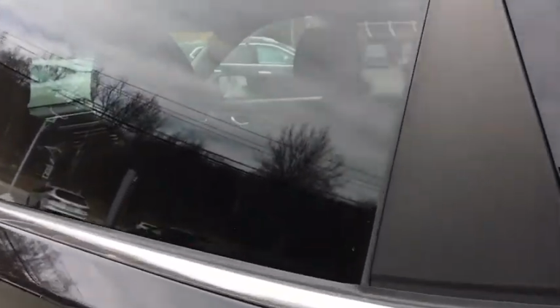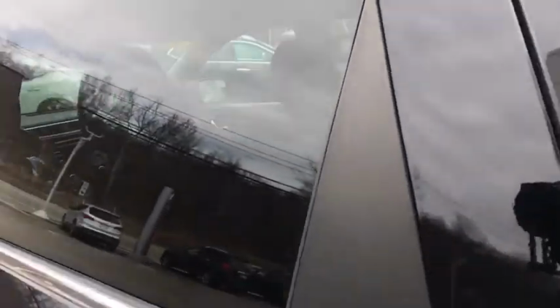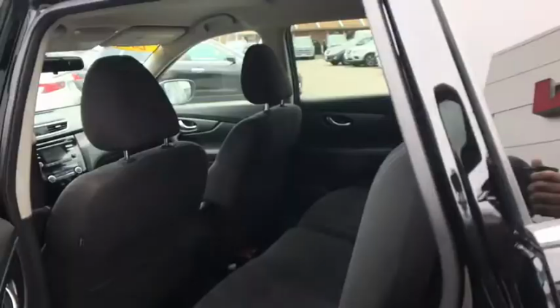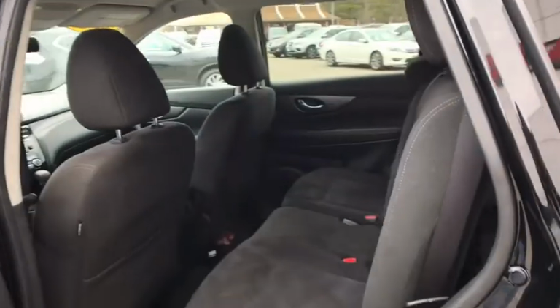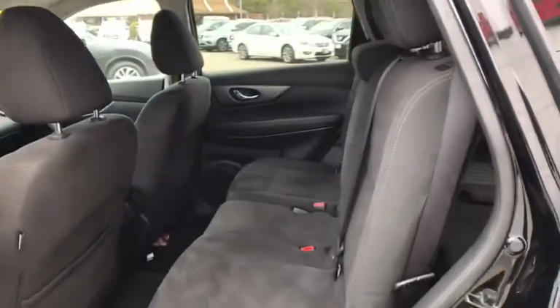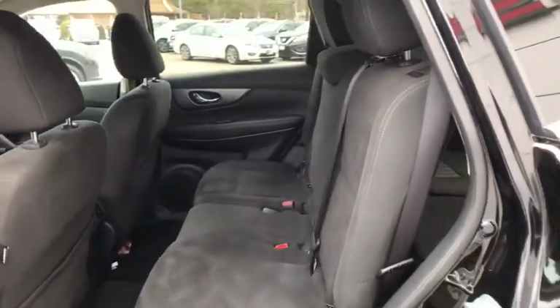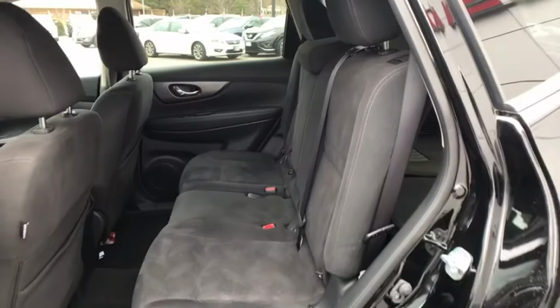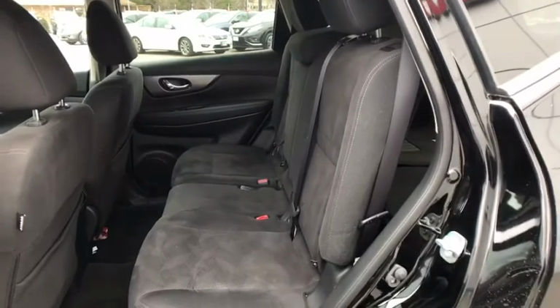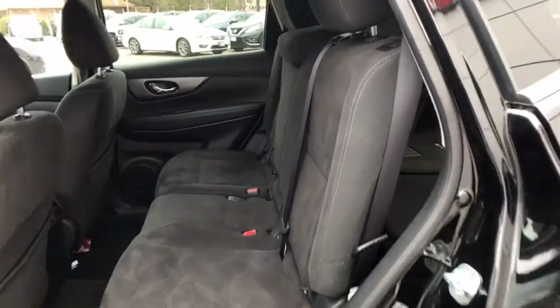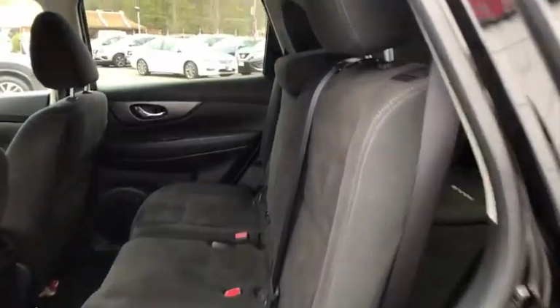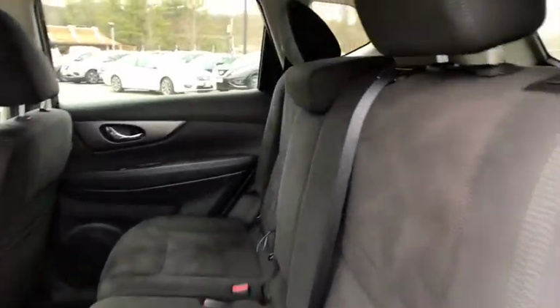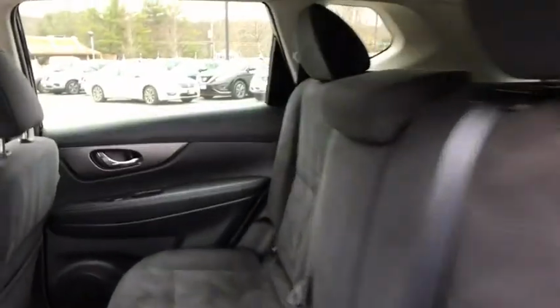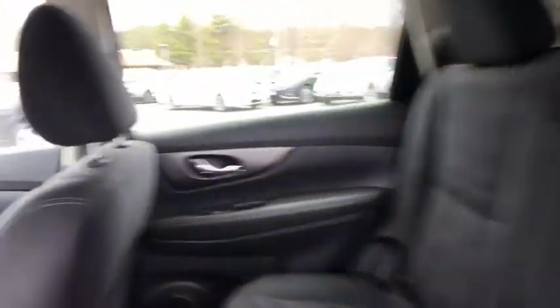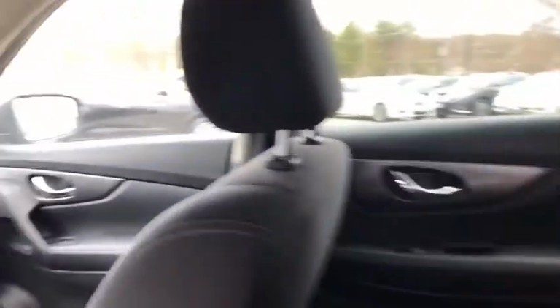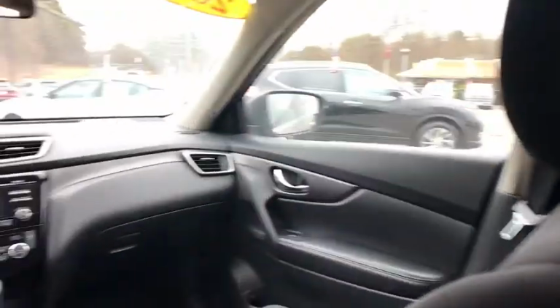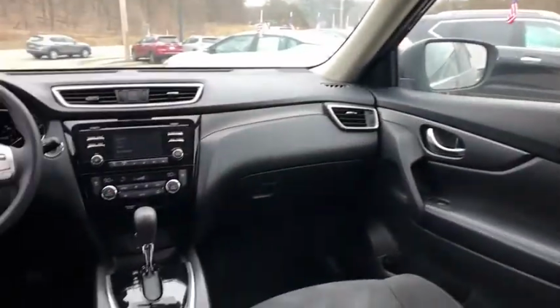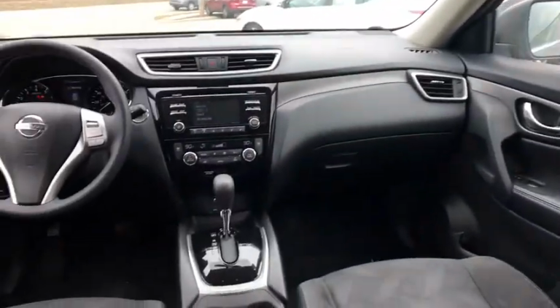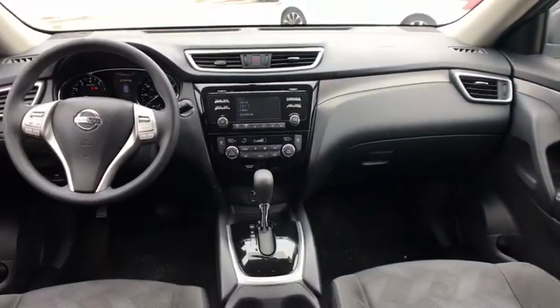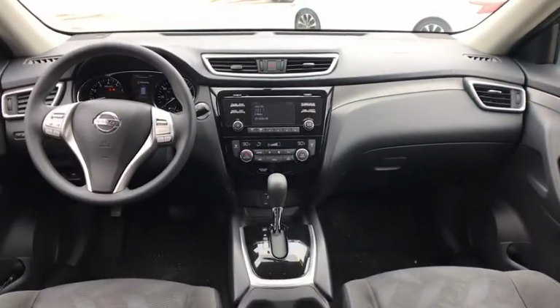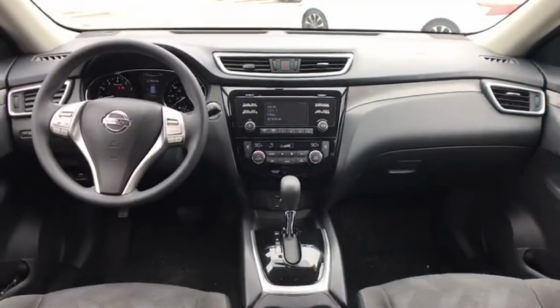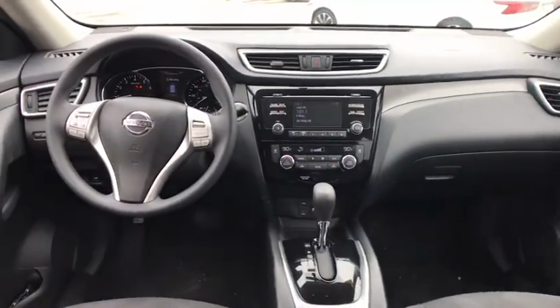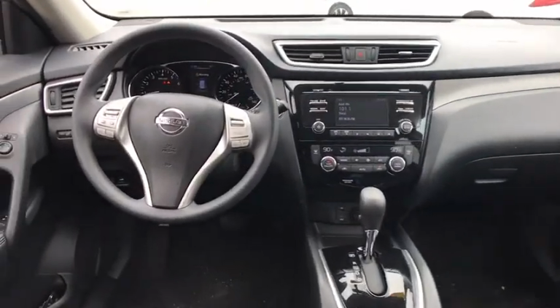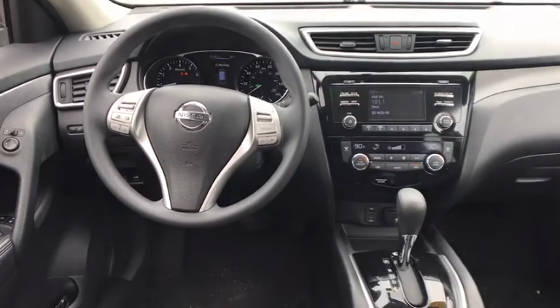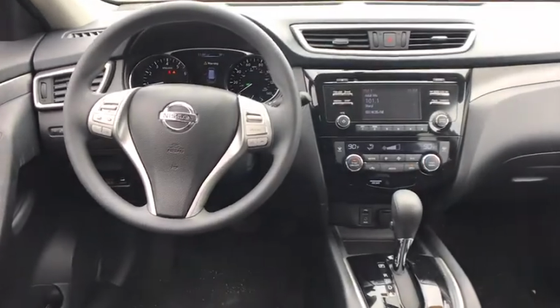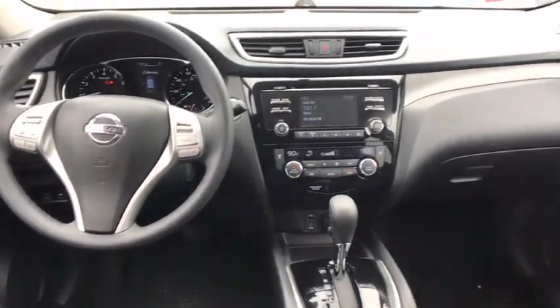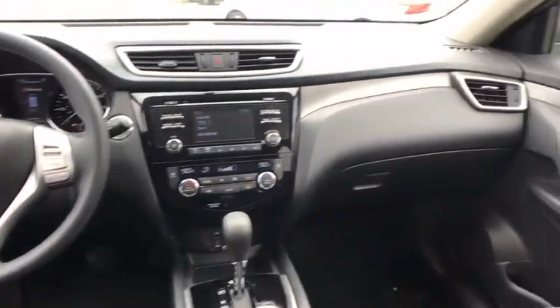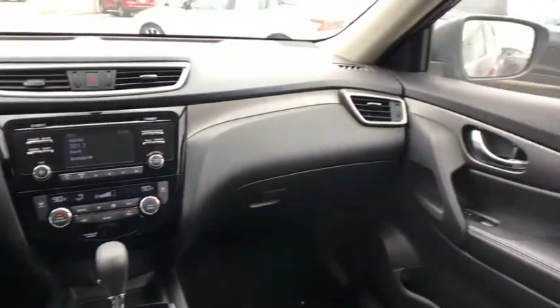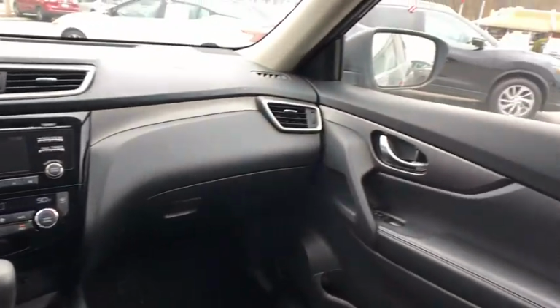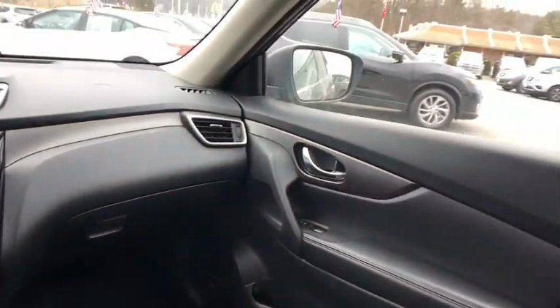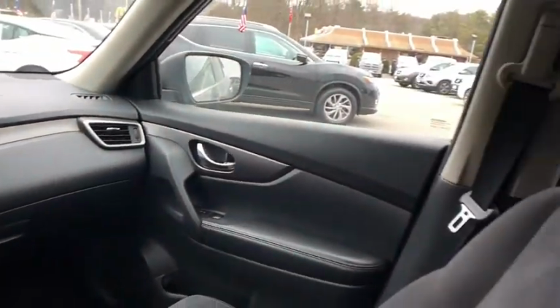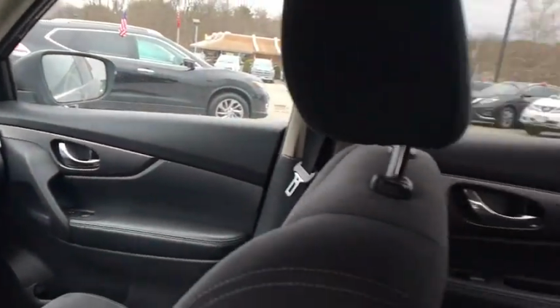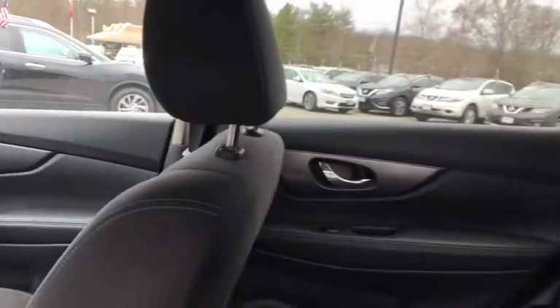Electronic stability control, trip computer, remote keyless entry, tachometer, overhead console, brake assist, panic alarm, cloth seat trim, driver vanity mirror.